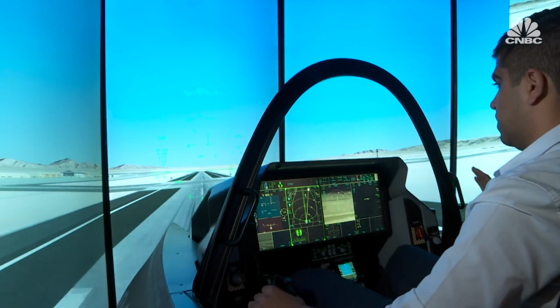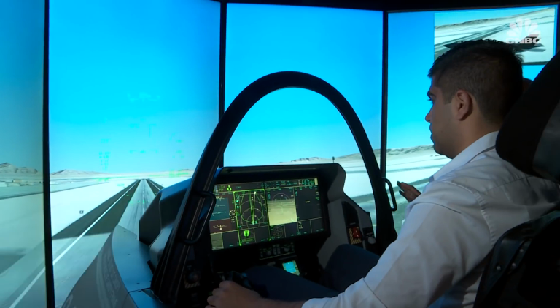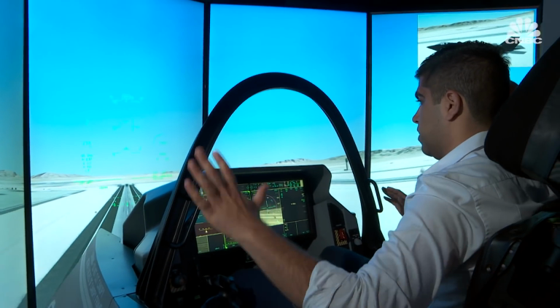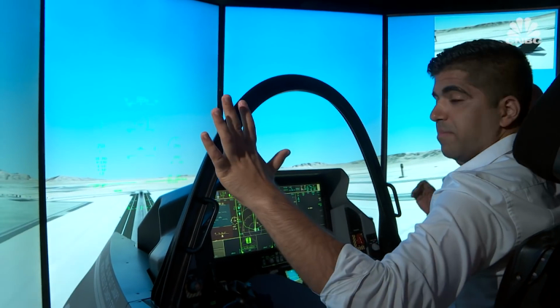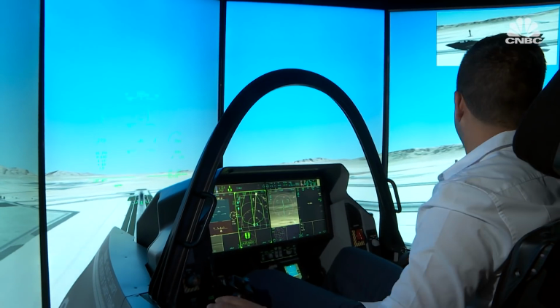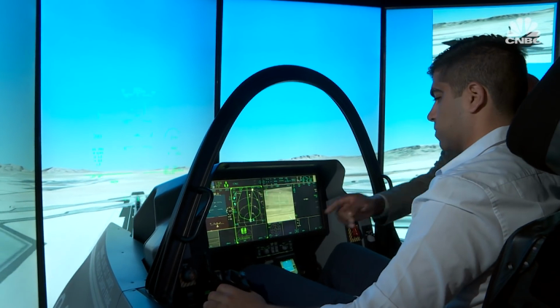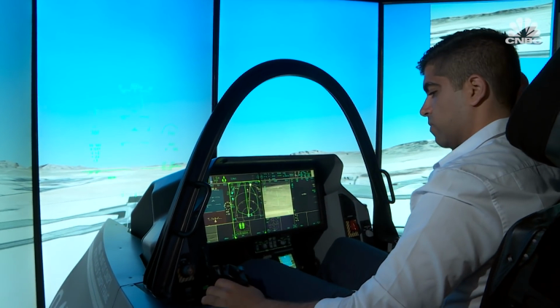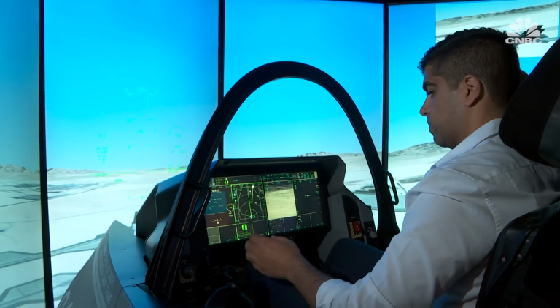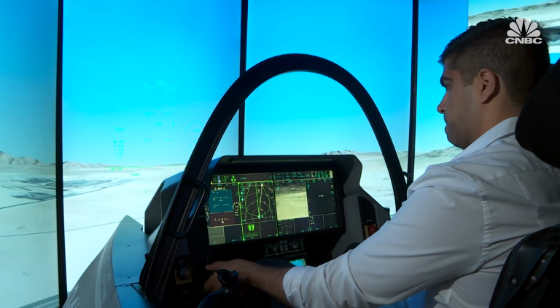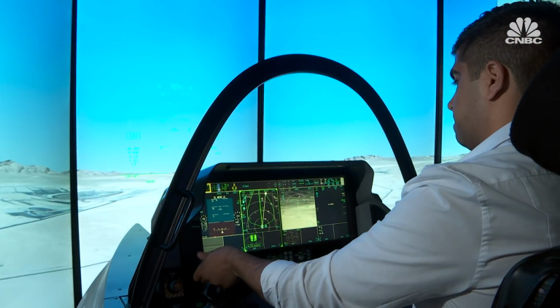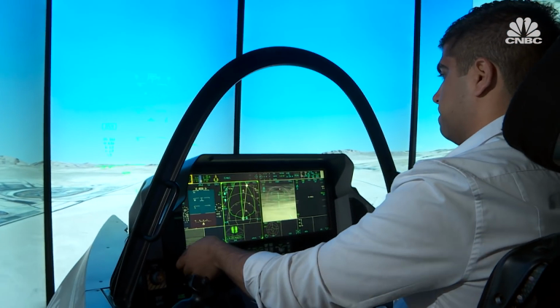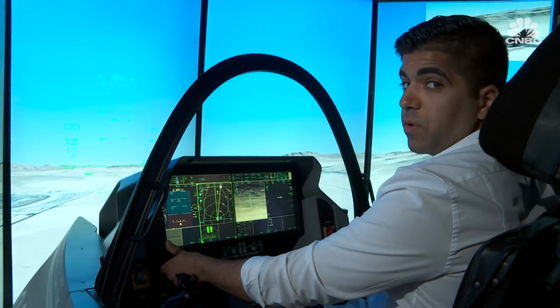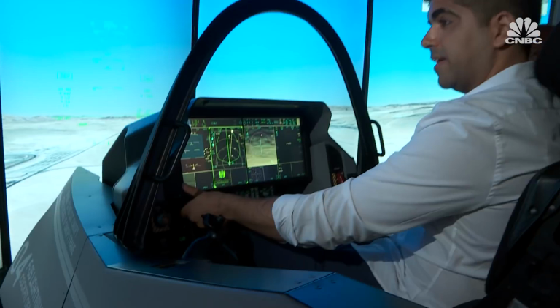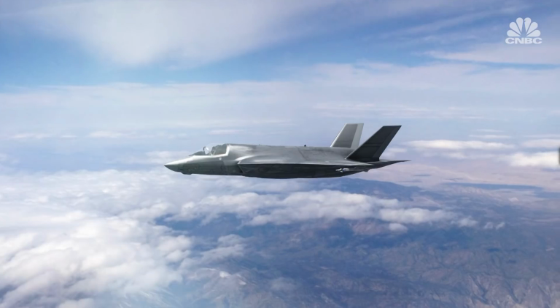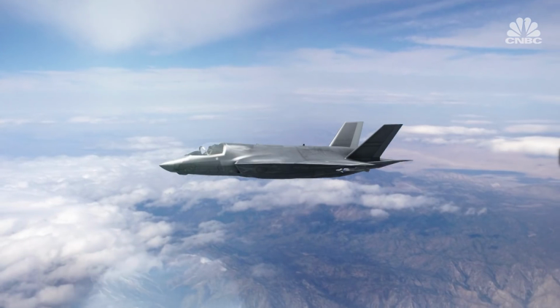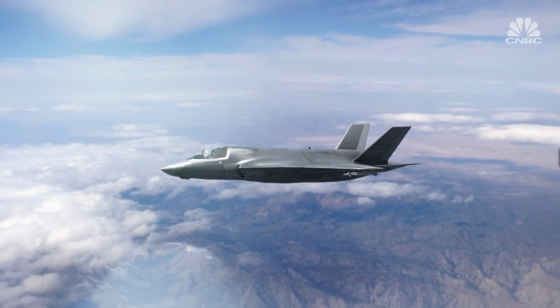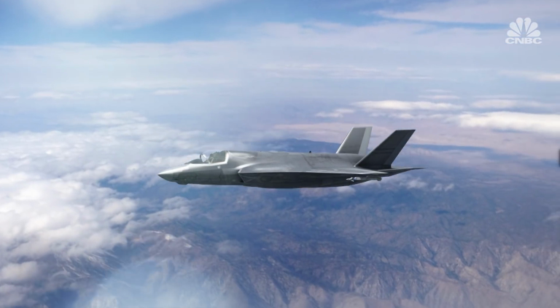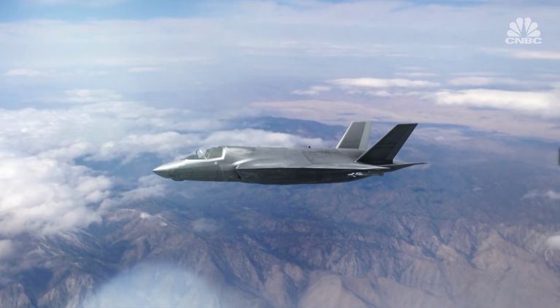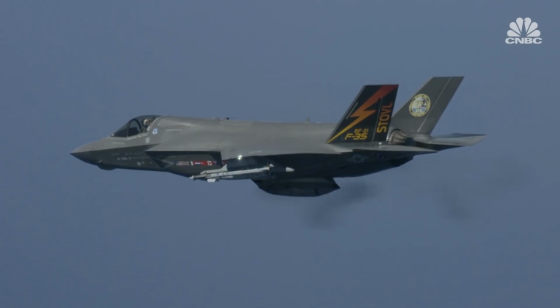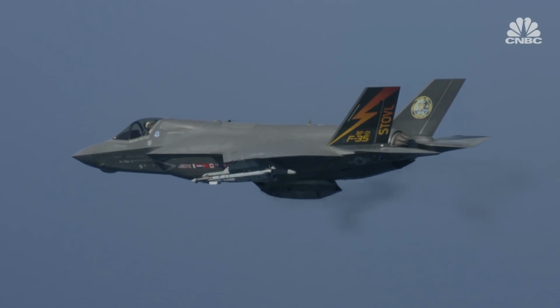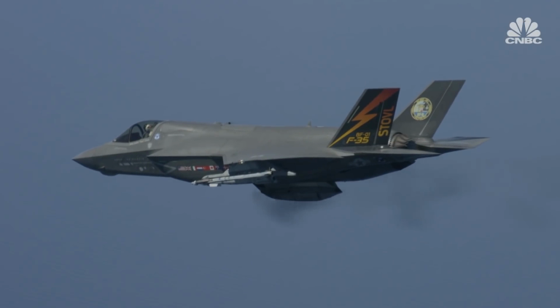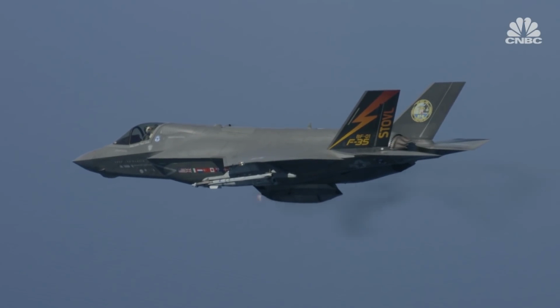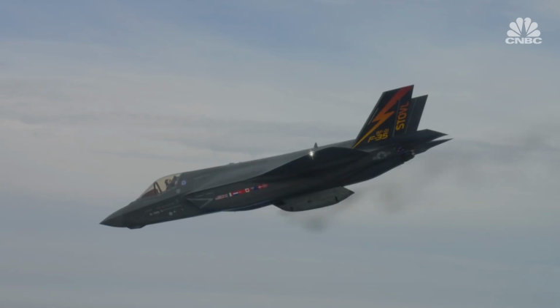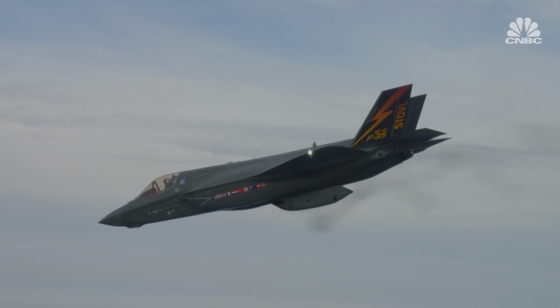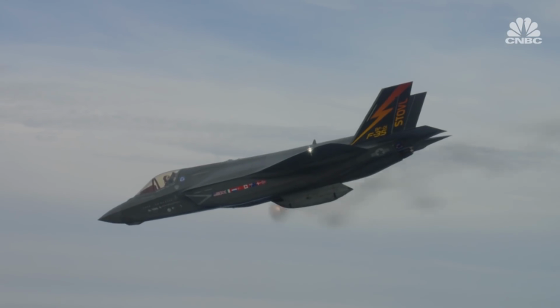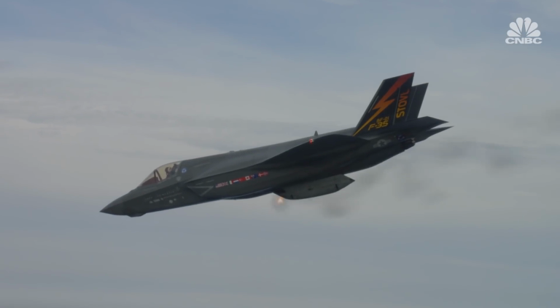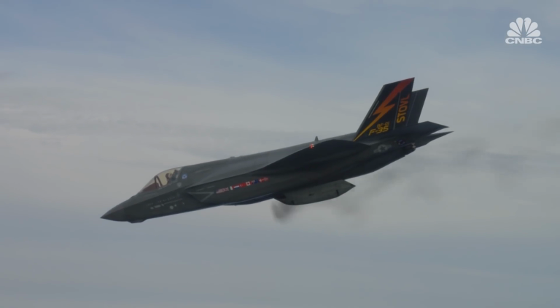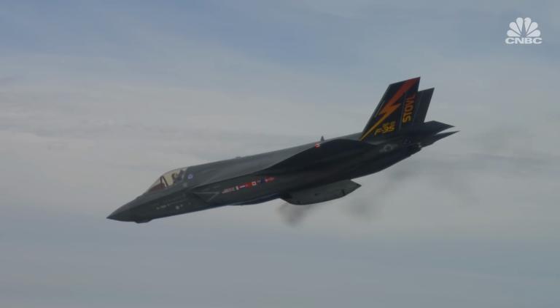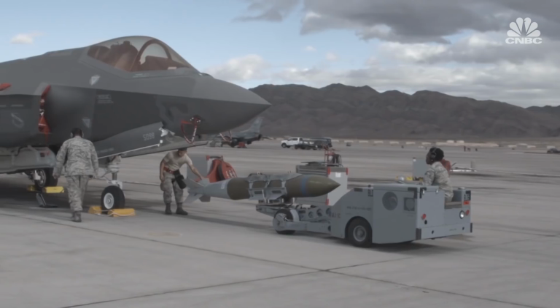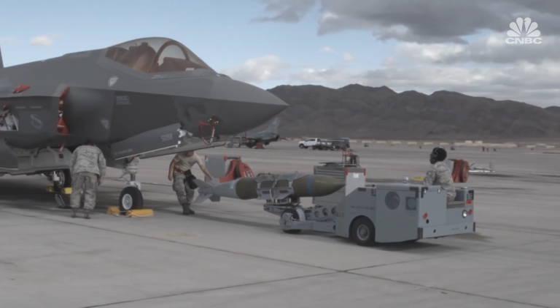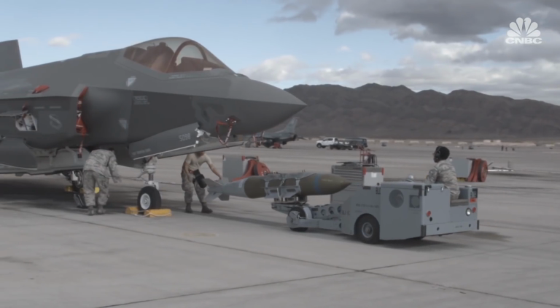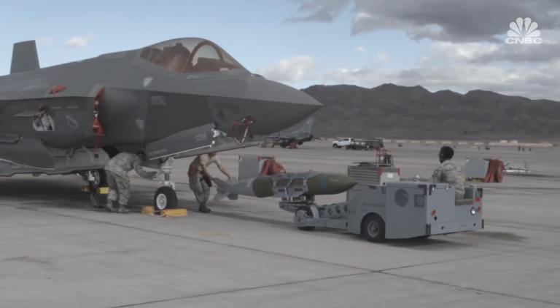More than 265 aircraft have already been delivered, and the U.S. is planning to eventually have more than 2,400 jets. There are 560 trained pilots around the world as of now, but the number is constantly on the rise.